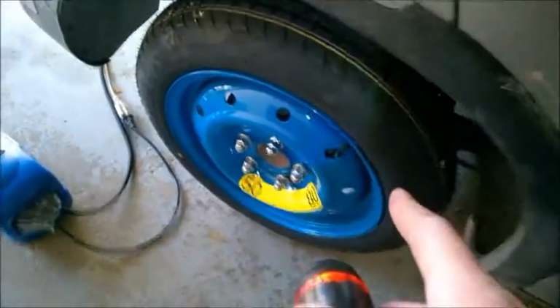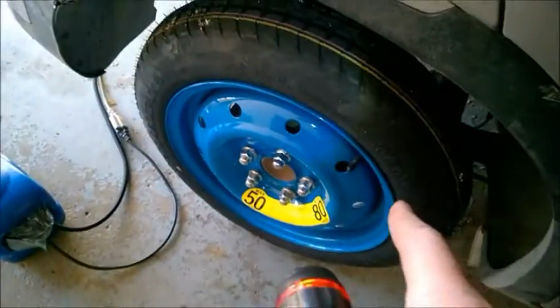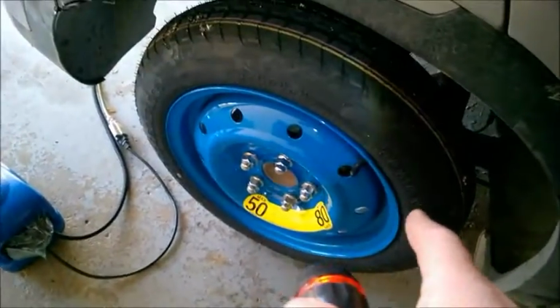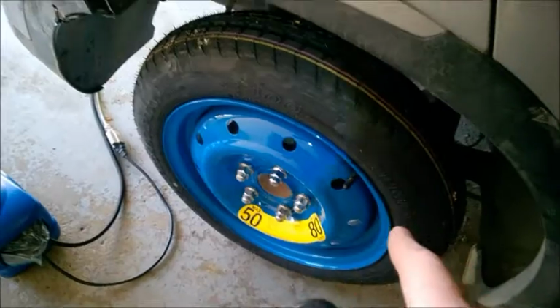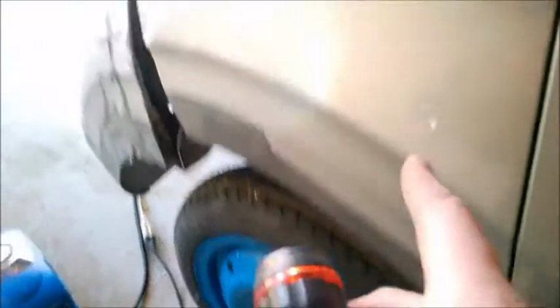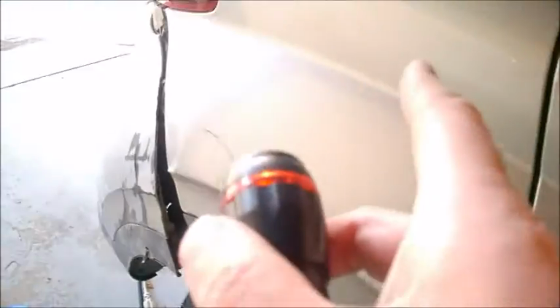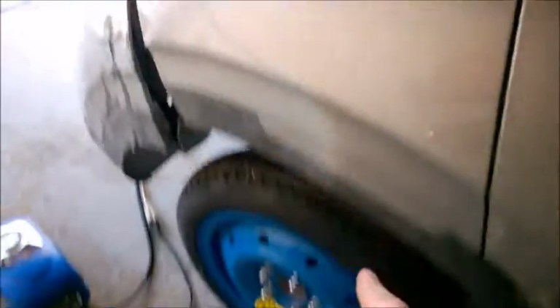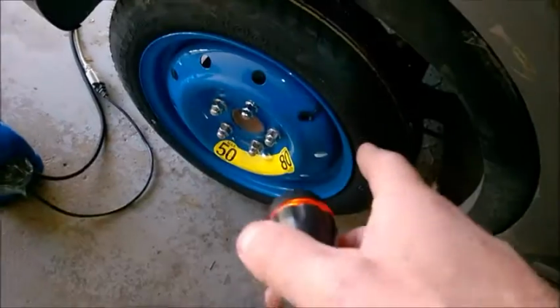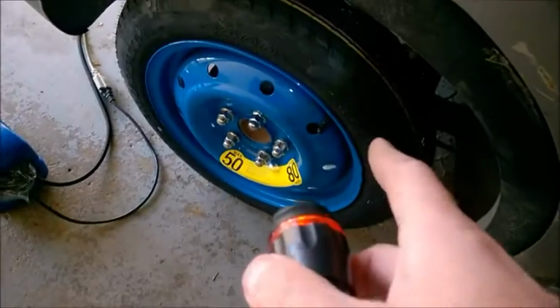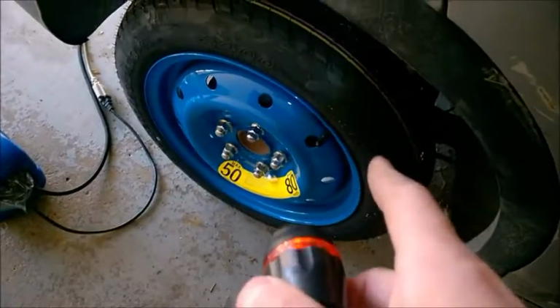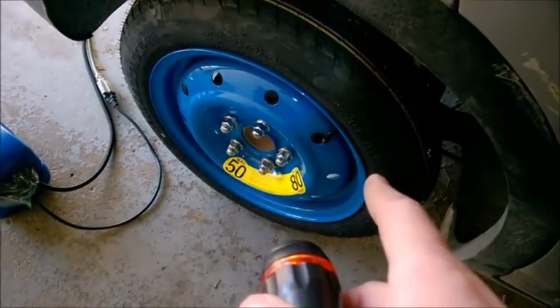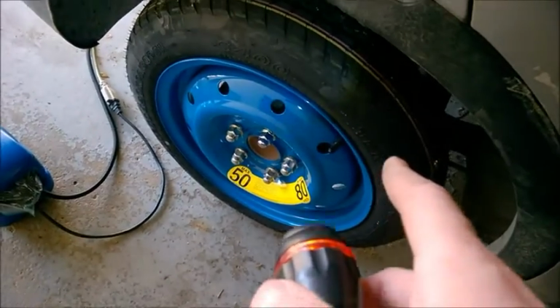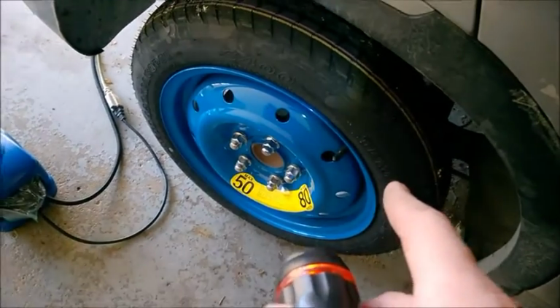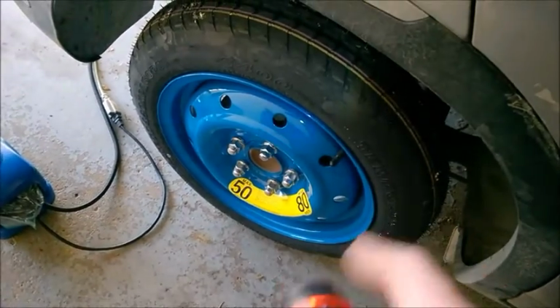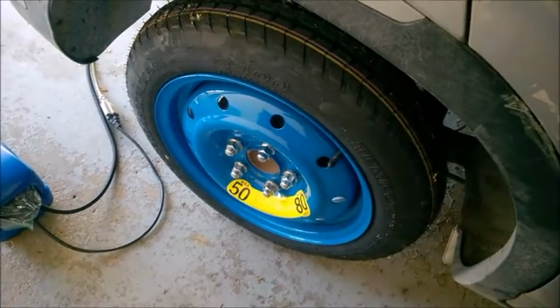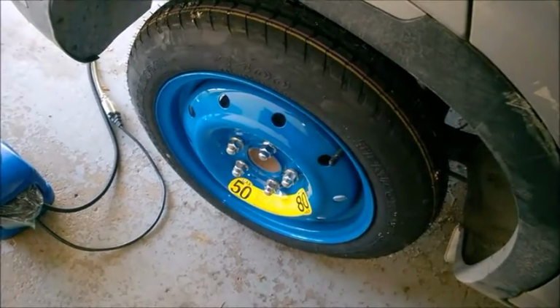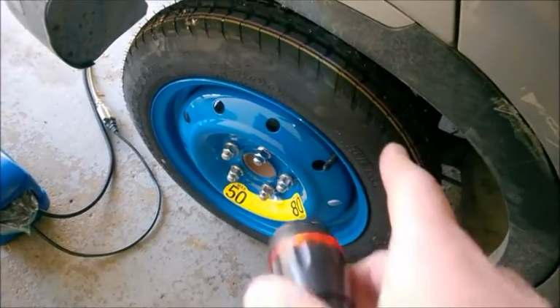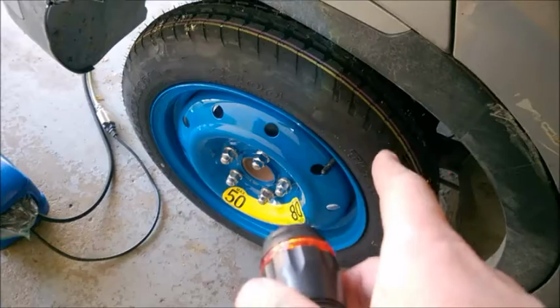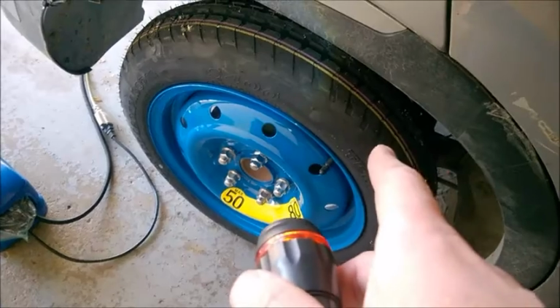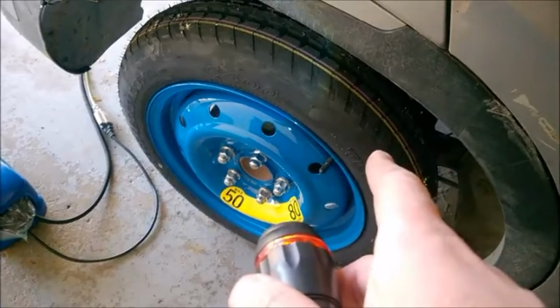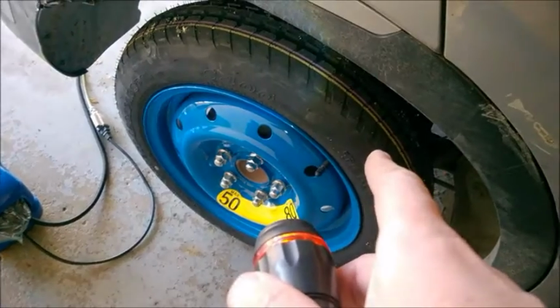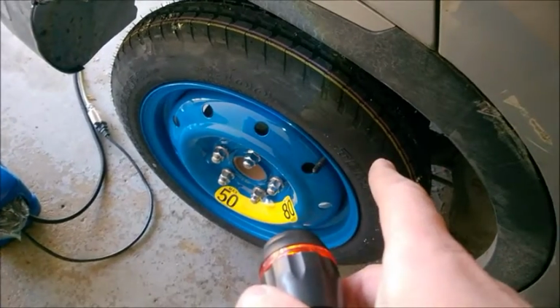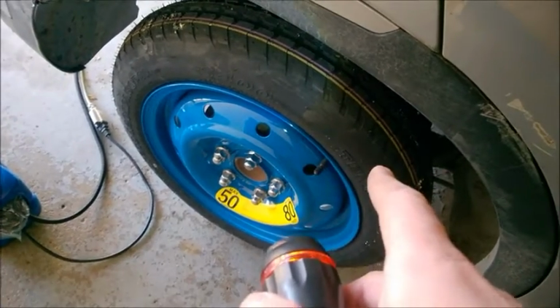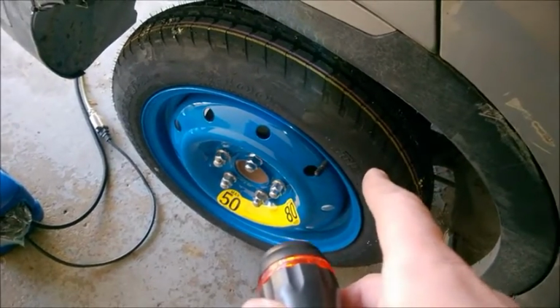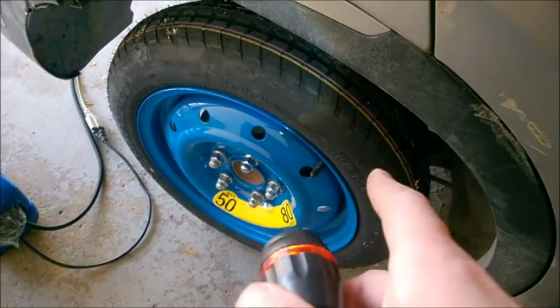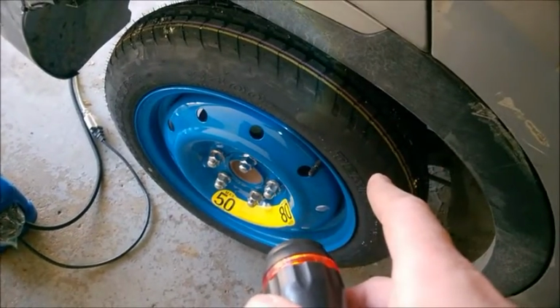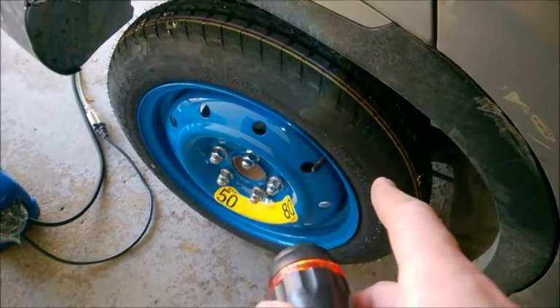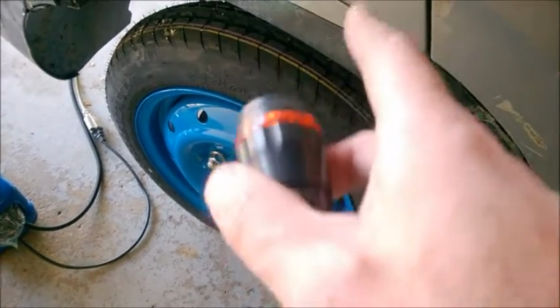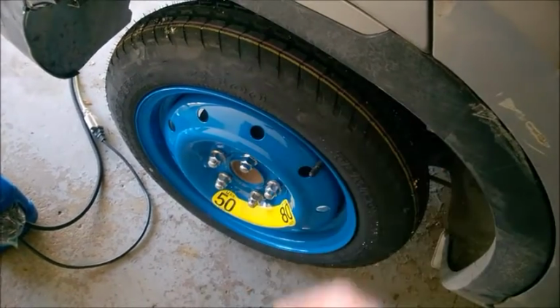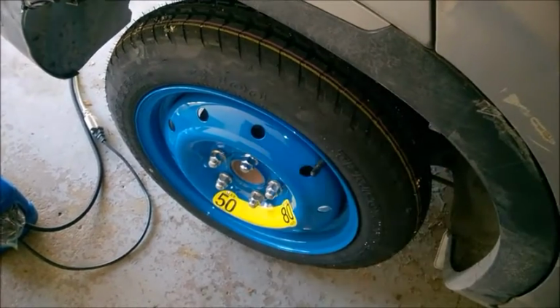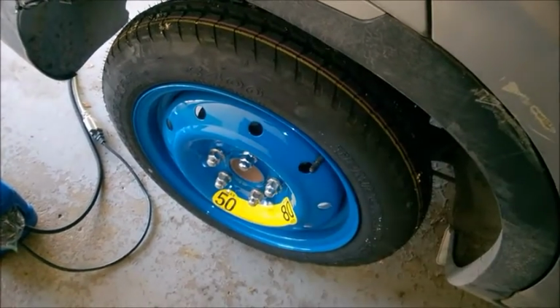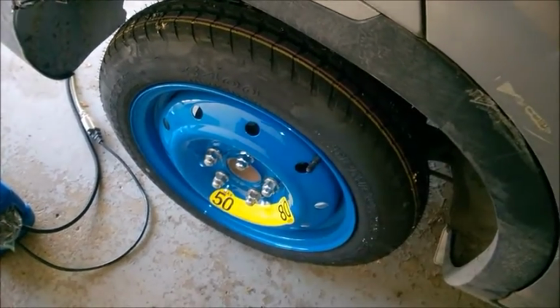Inspect your spare tire inside your trunk every year. Make sure the pressure is correct, because it deflates after several years, and when you need it the most, it's going to be deflated.